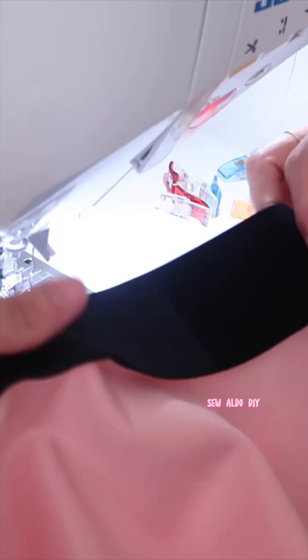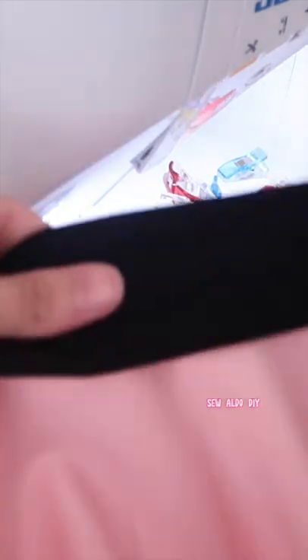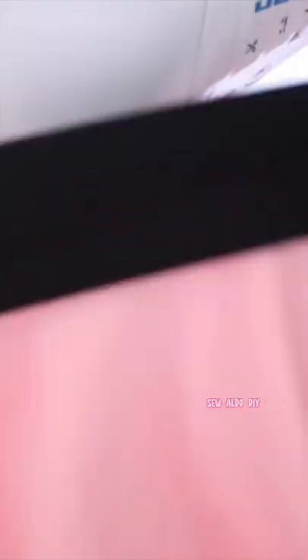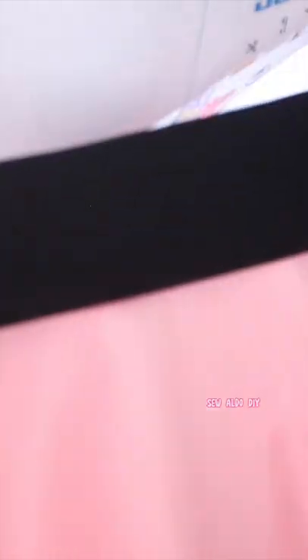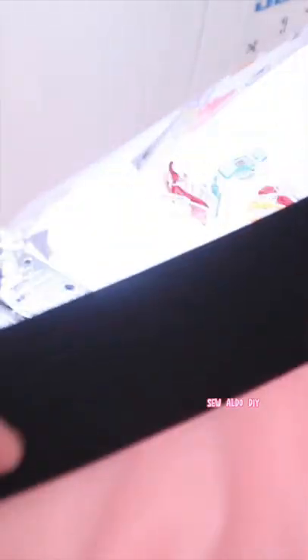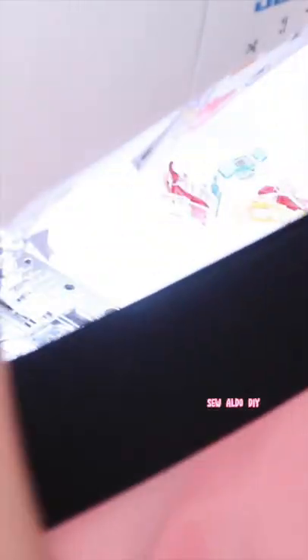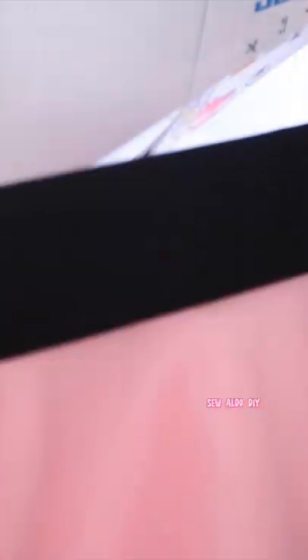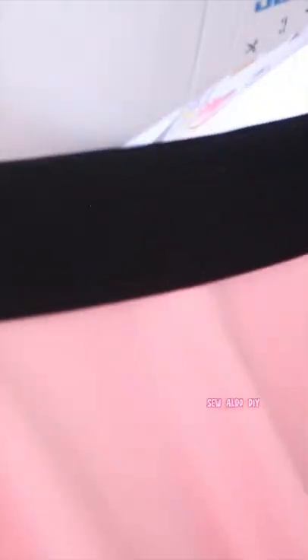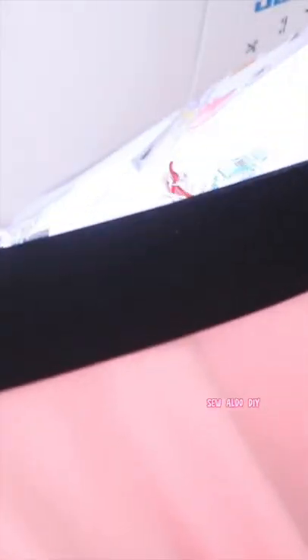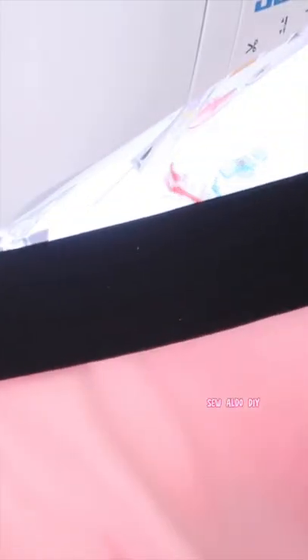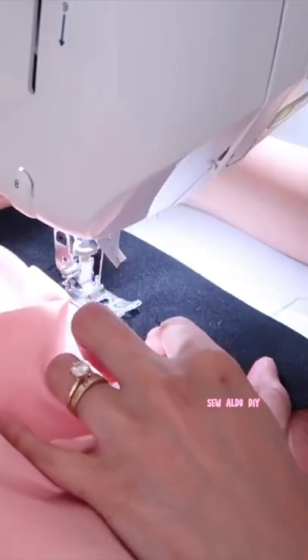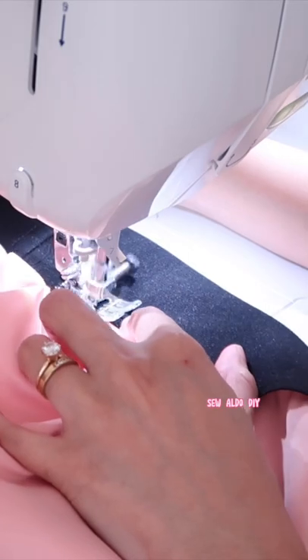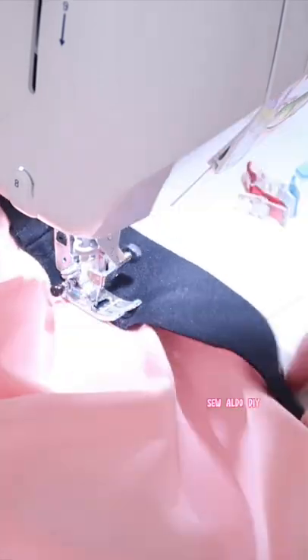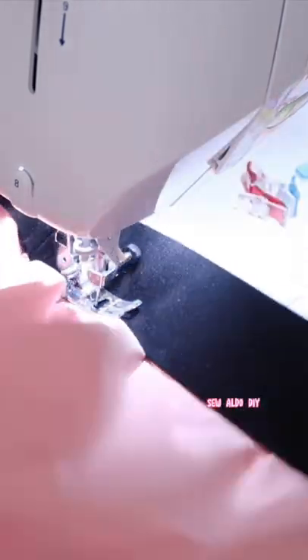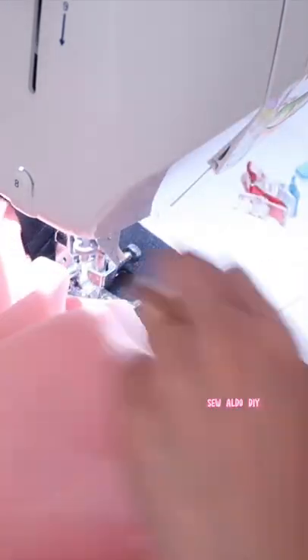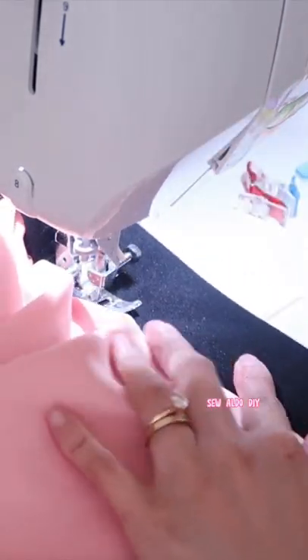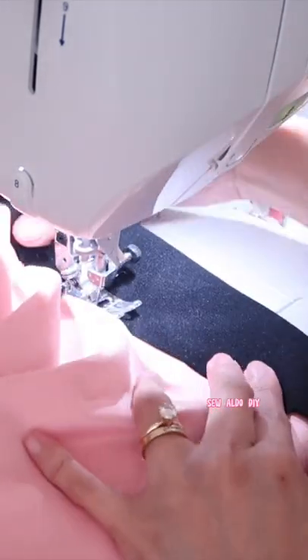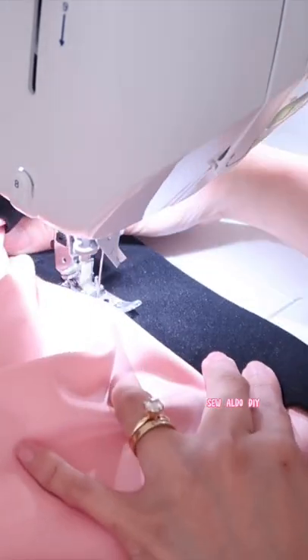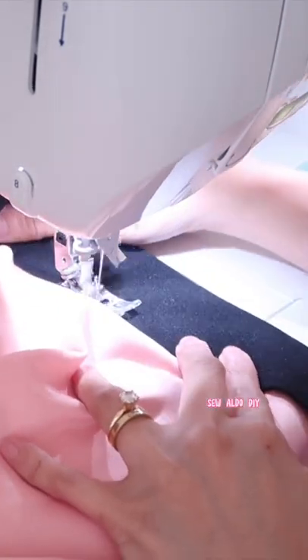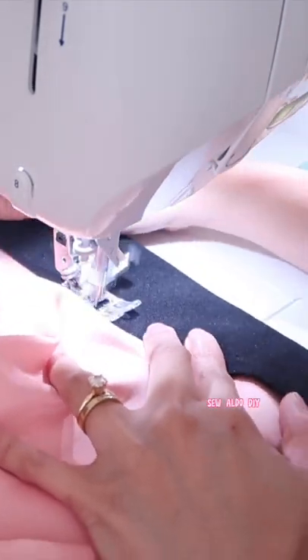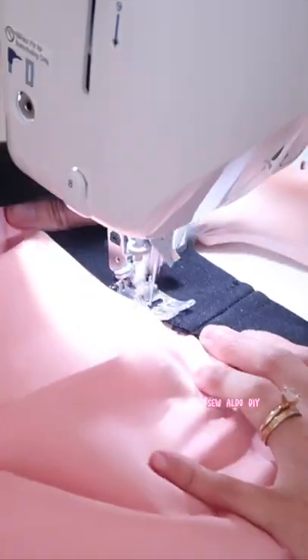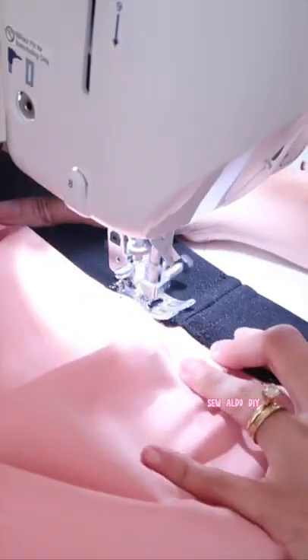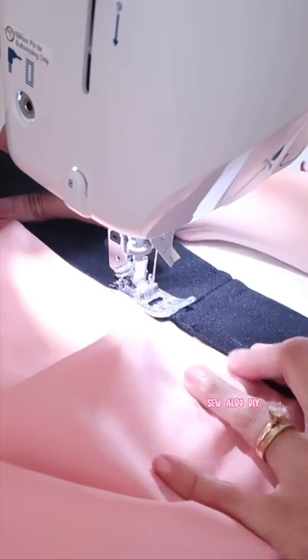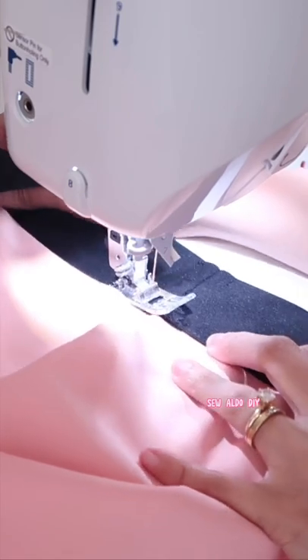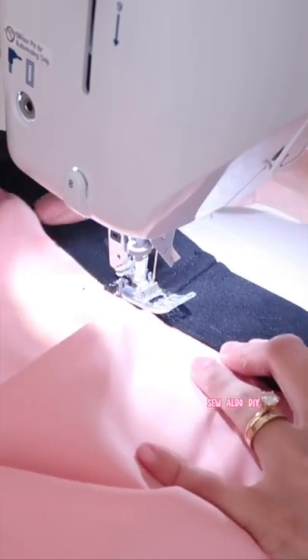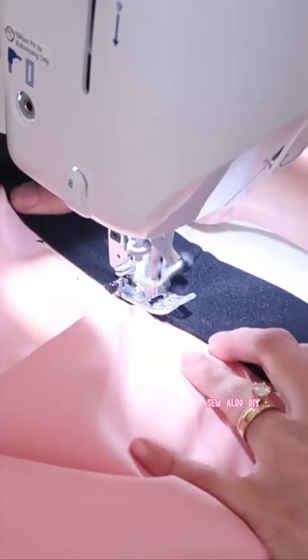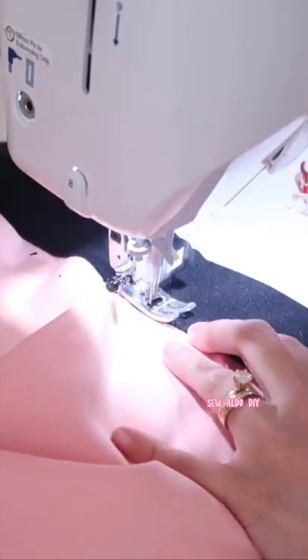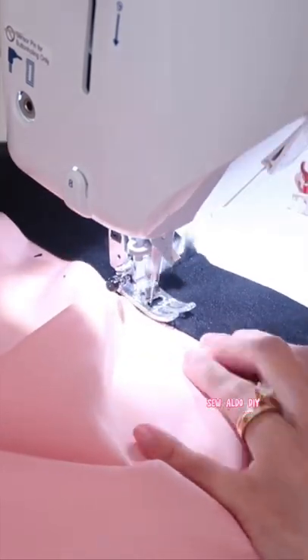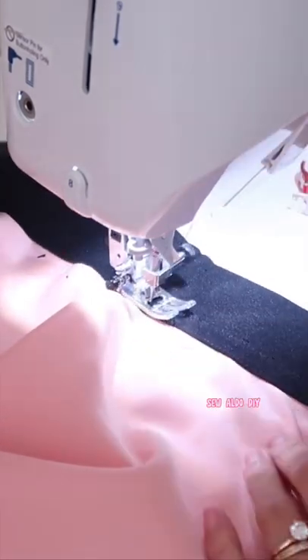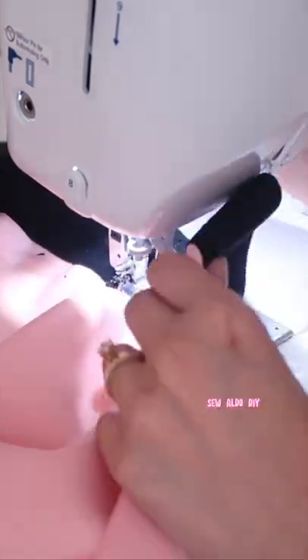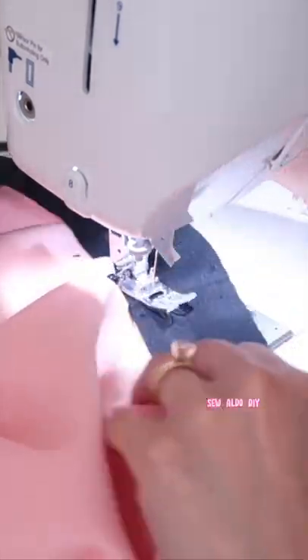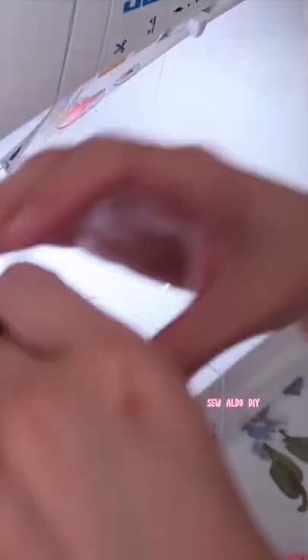Fold over the elastic waistband to the right side of the fabric and then top stitch. Doing it this way makes the elastic waistband look super neat, and it also makes the inside of the skirt very comfortable against the skin.